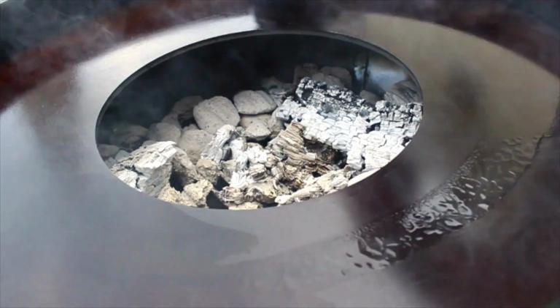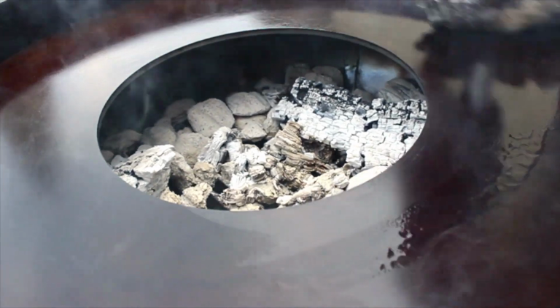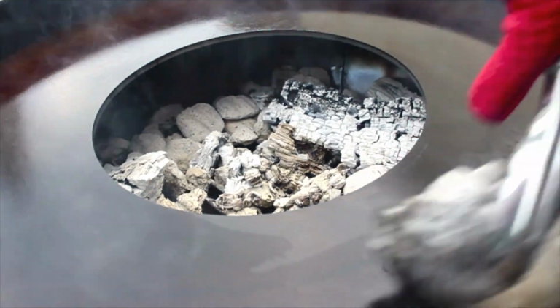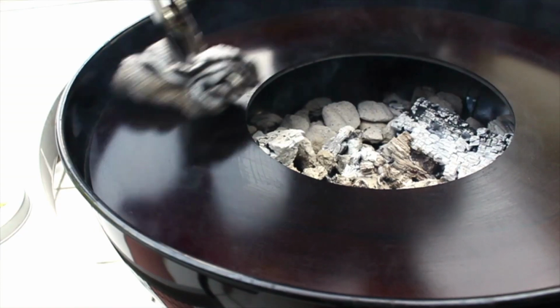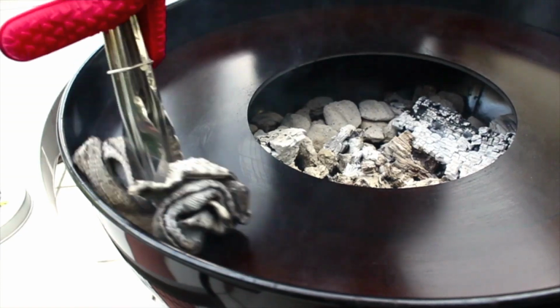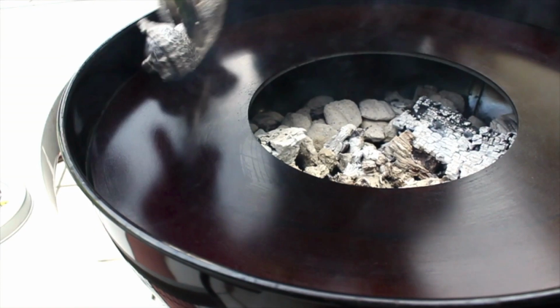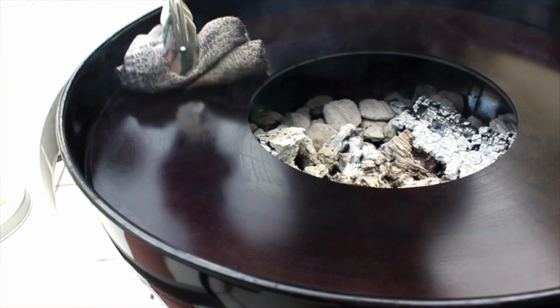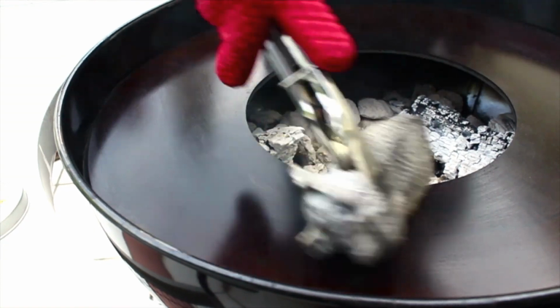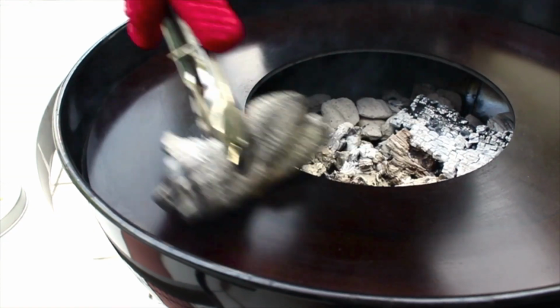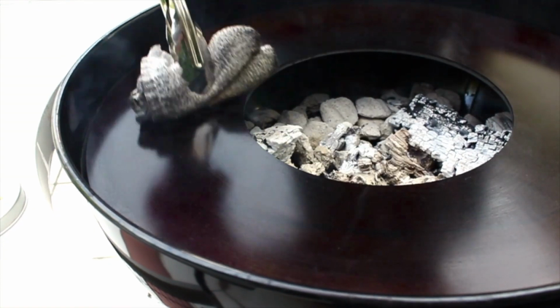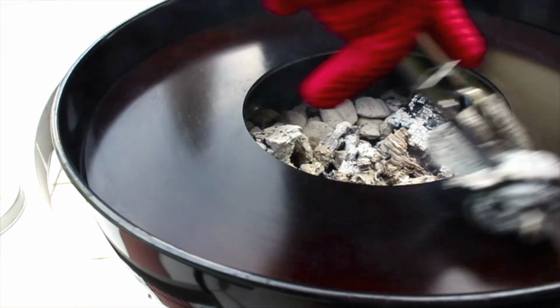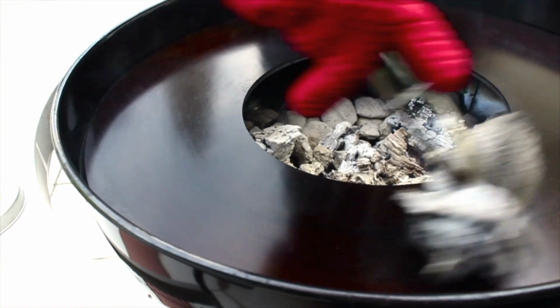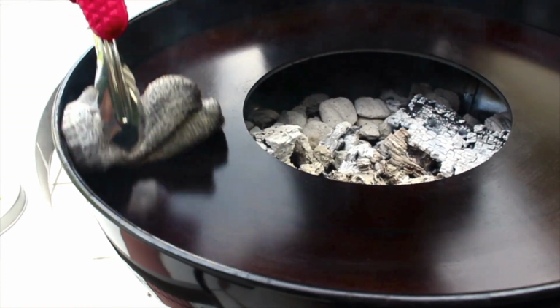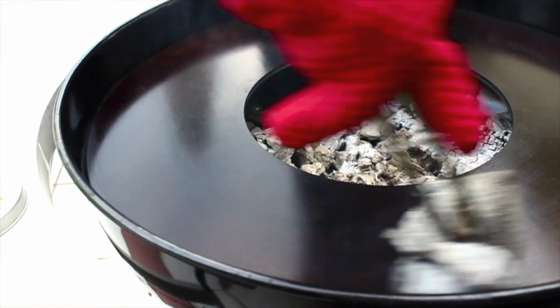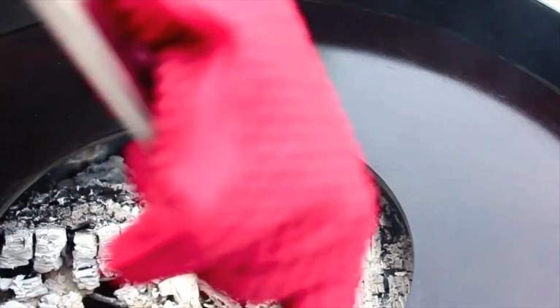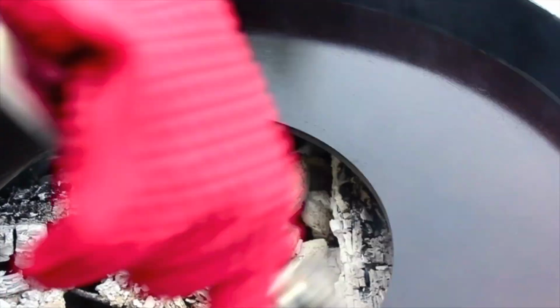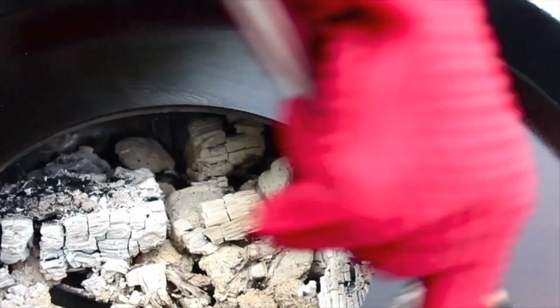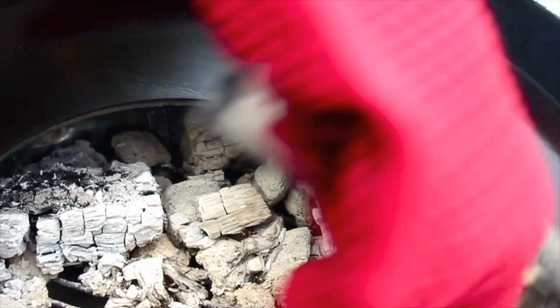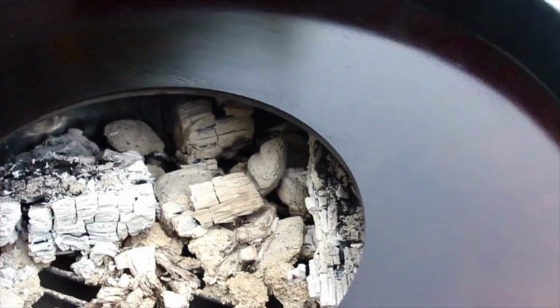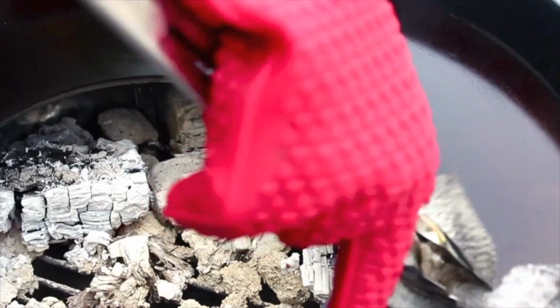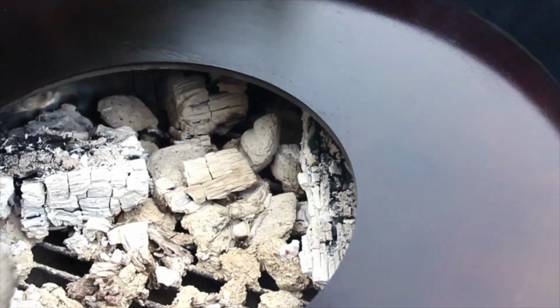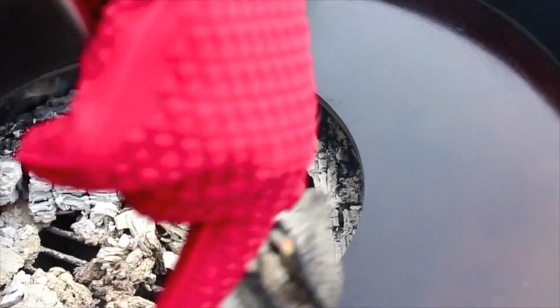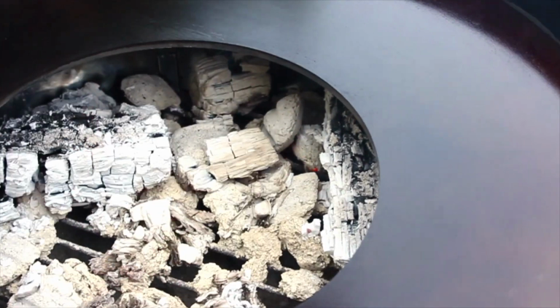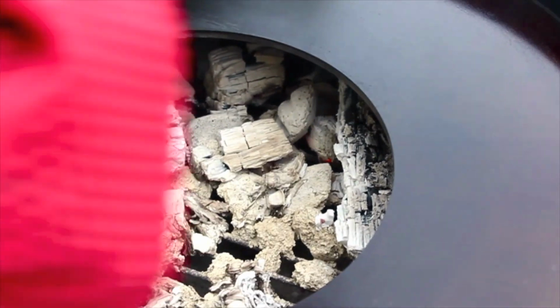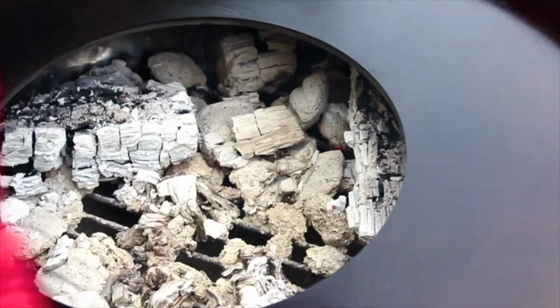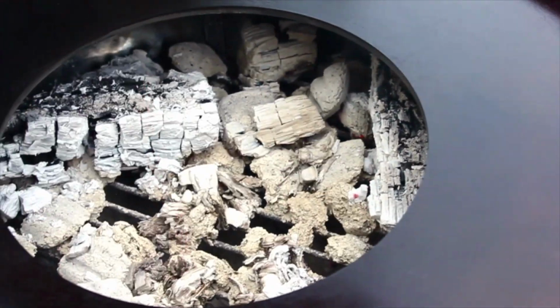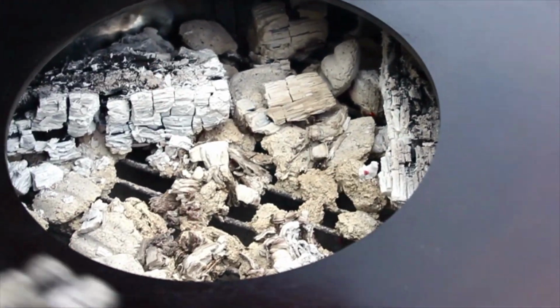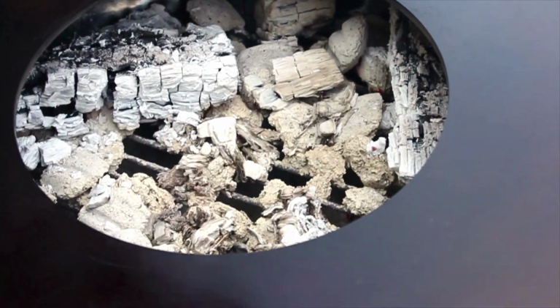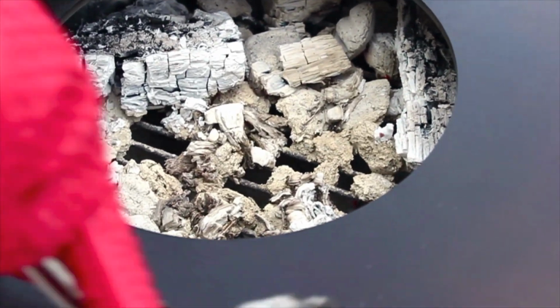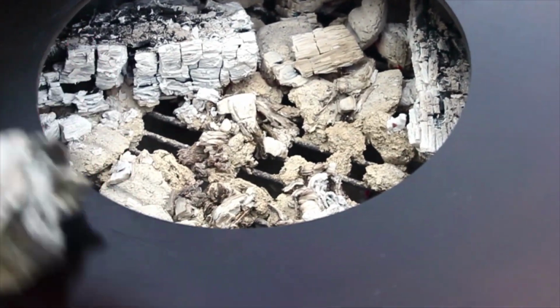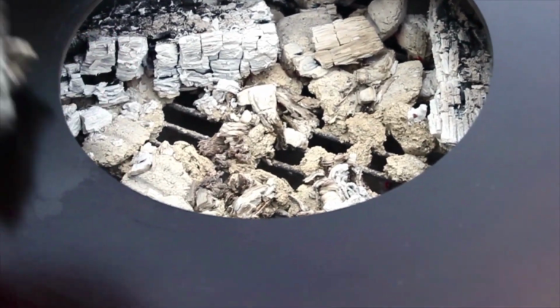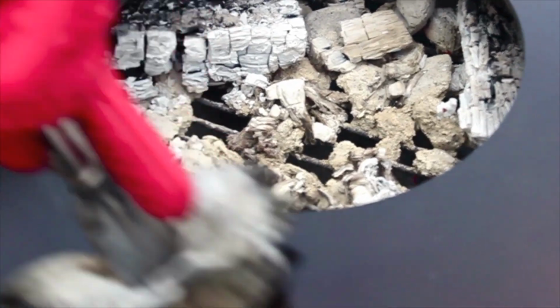Immediately after cooking and cleaning the cooktop surface, apply one very light coat of crispy to maintain your cooktop.